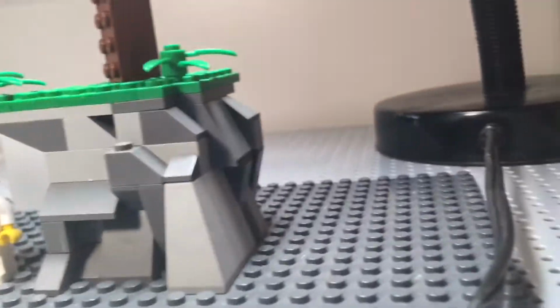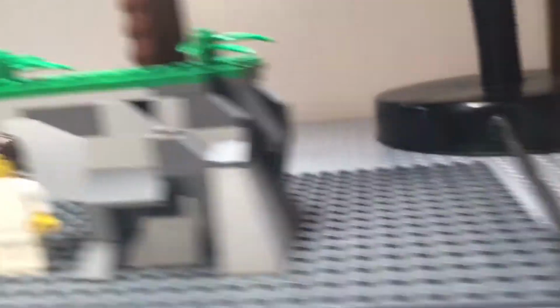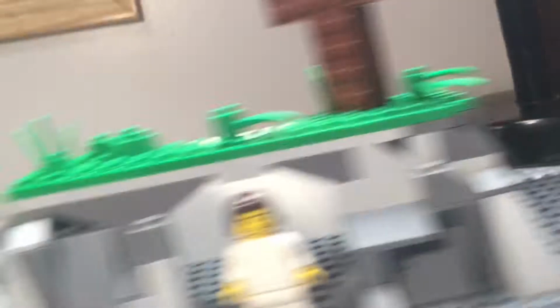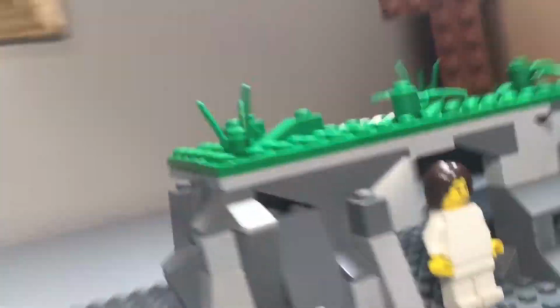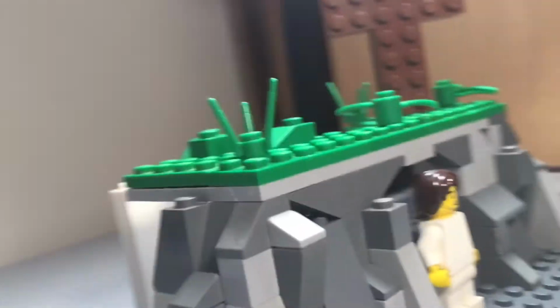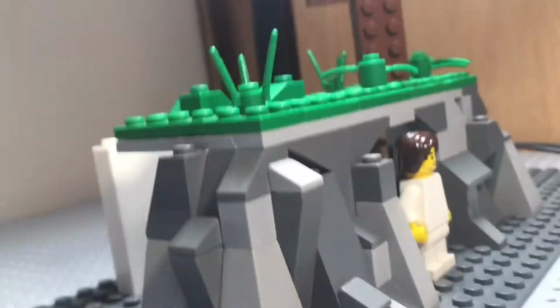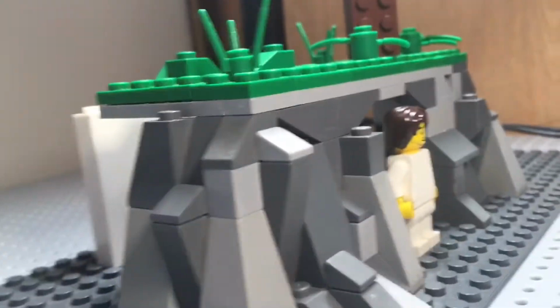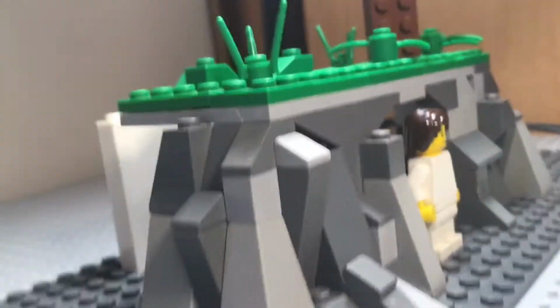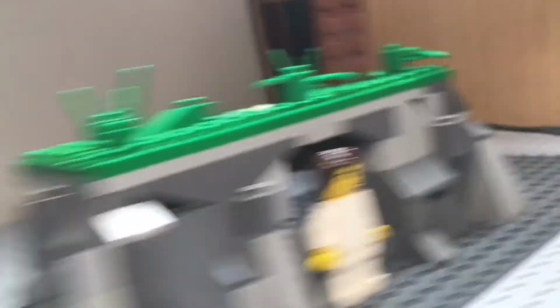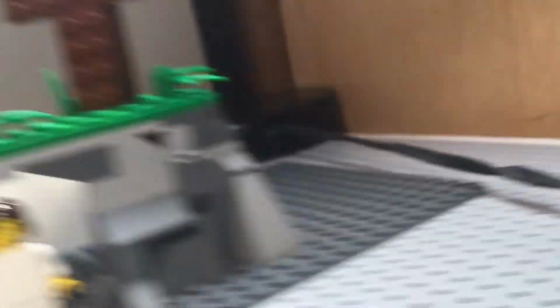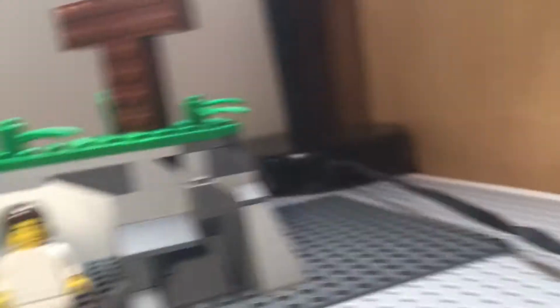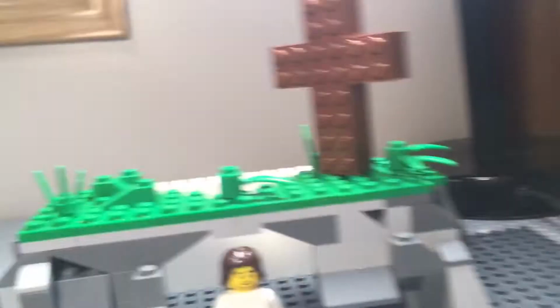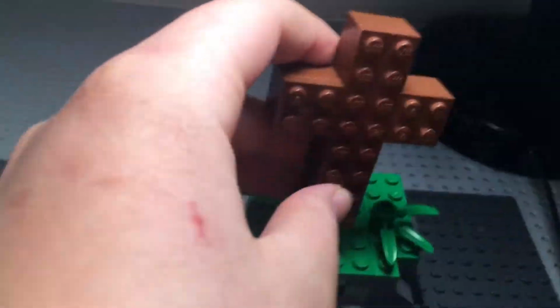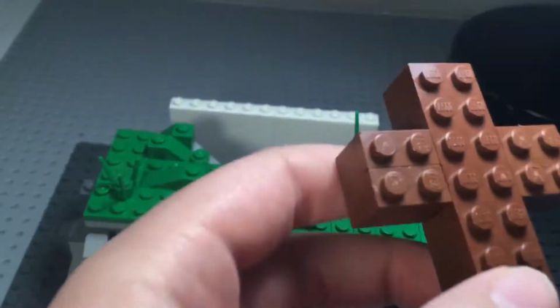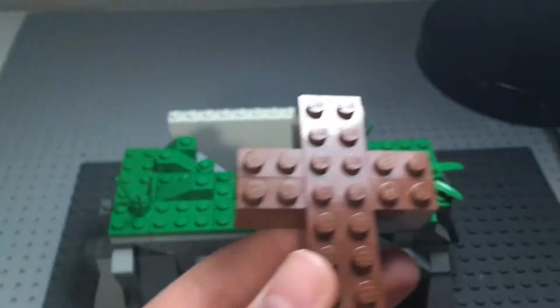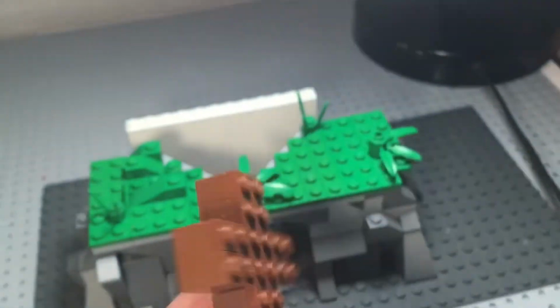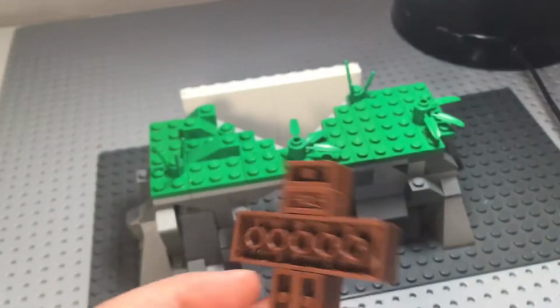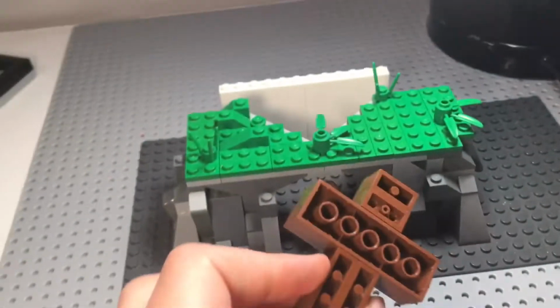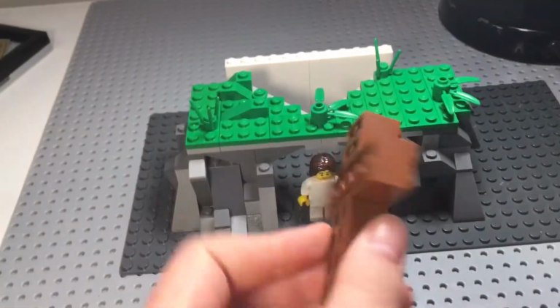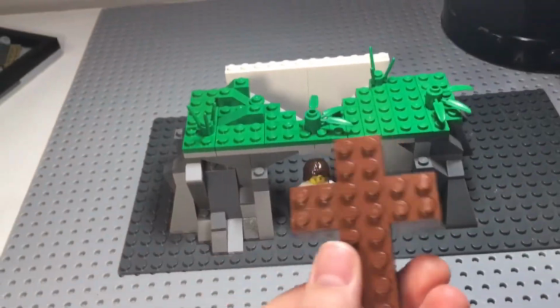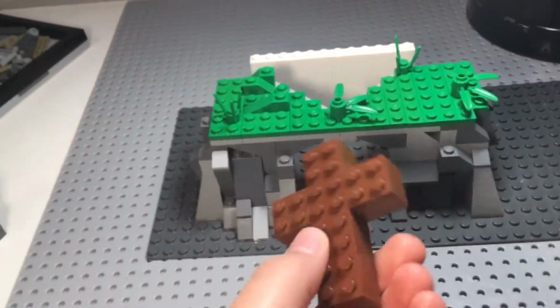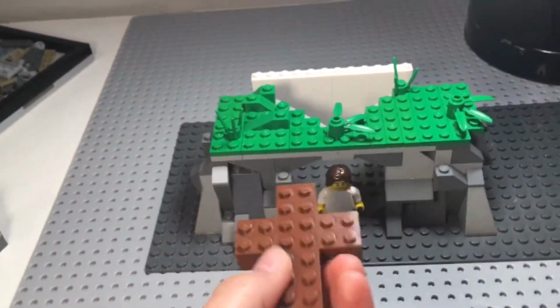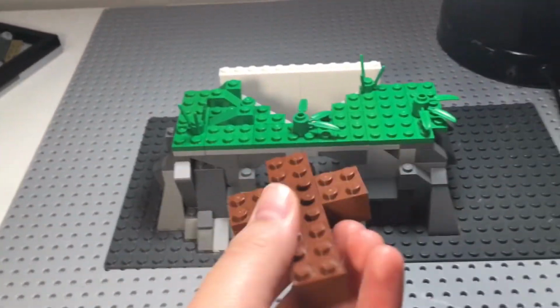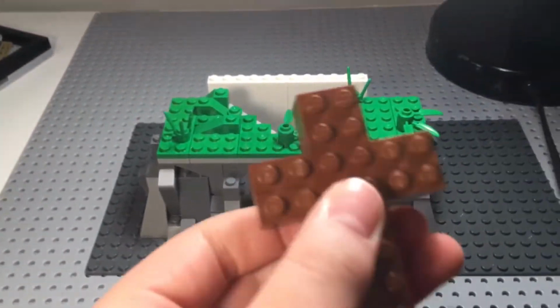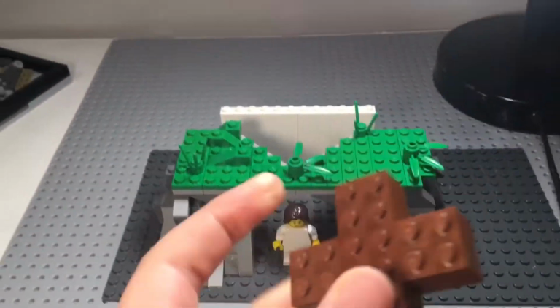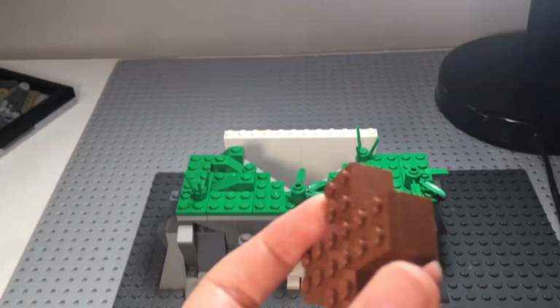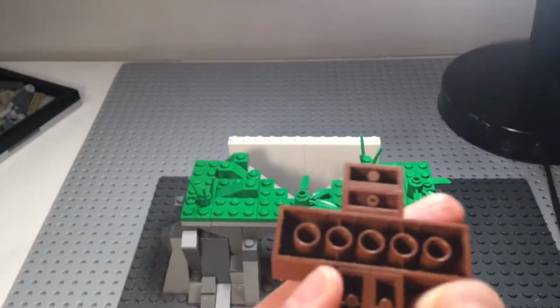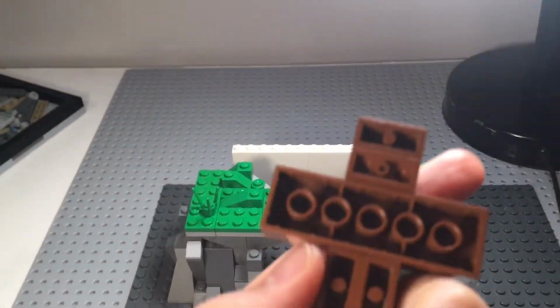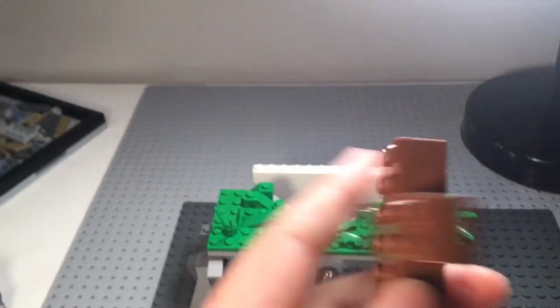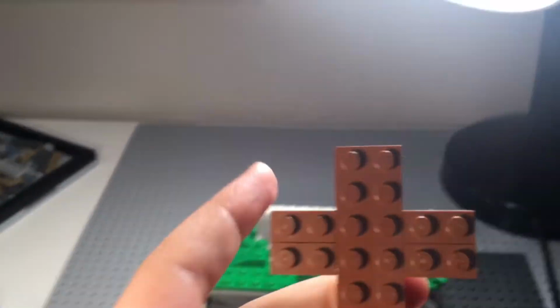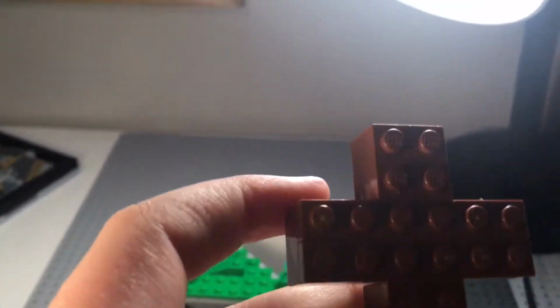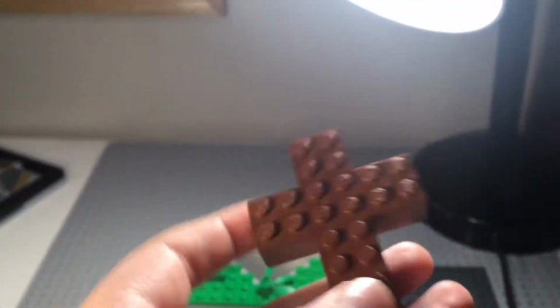You can see there's rock detailing on the sides too. The cross is something I built before I even had the idea of making the tomb. You can see it's a really nice build.